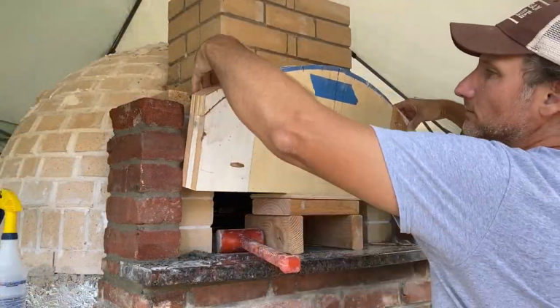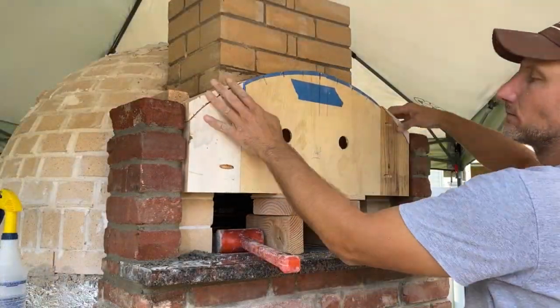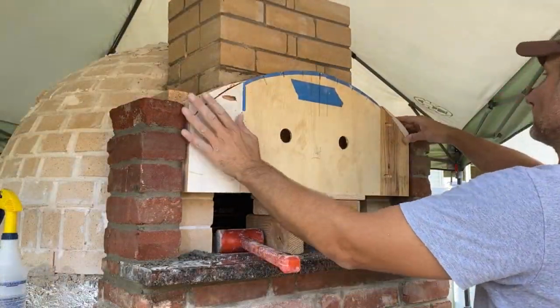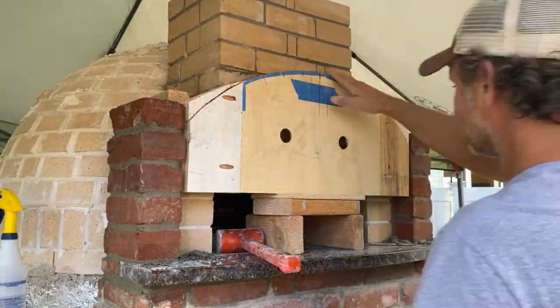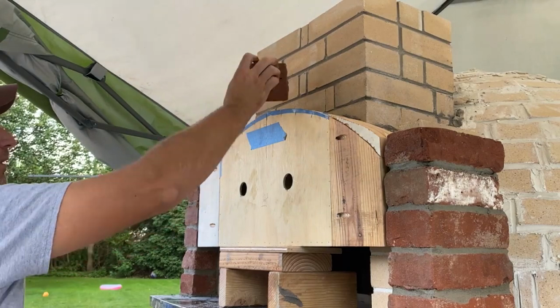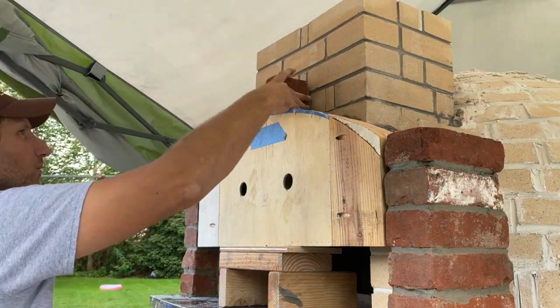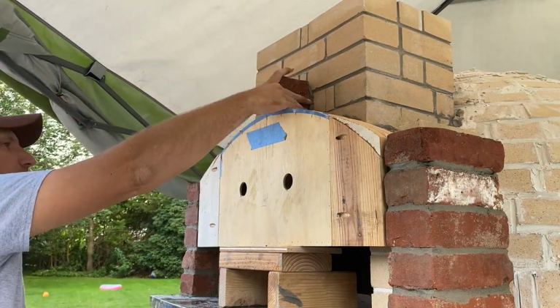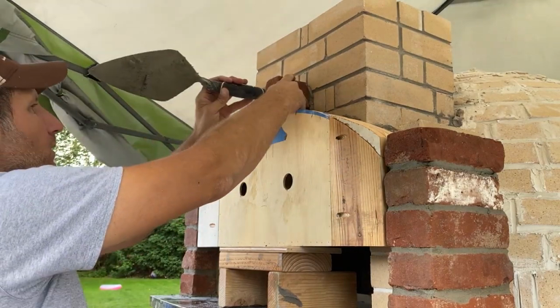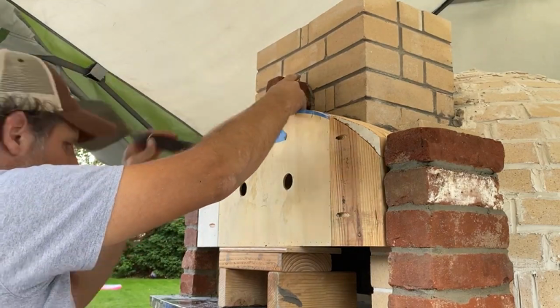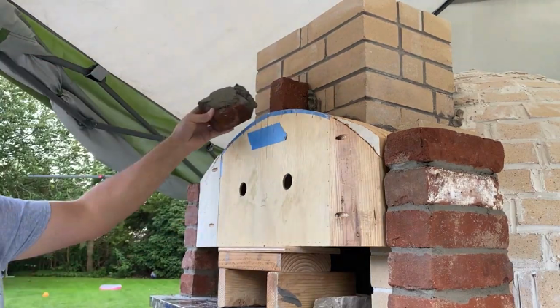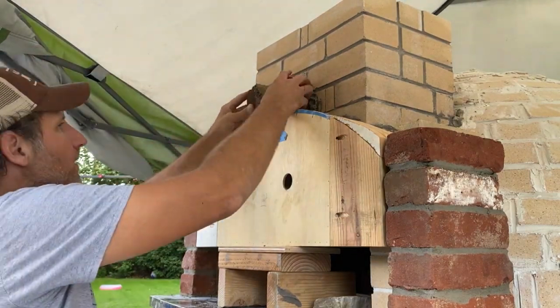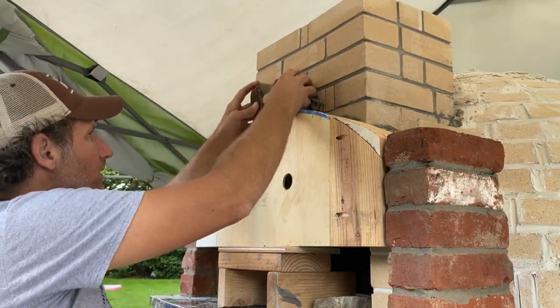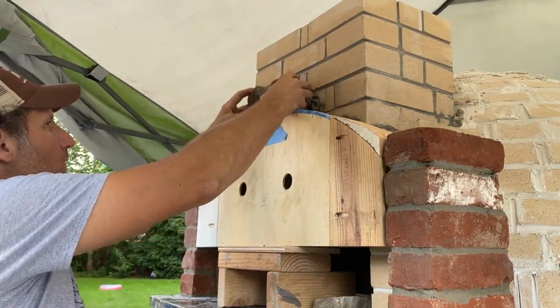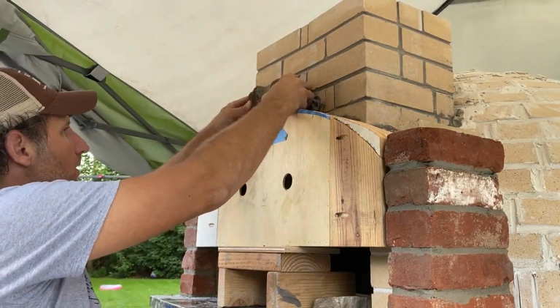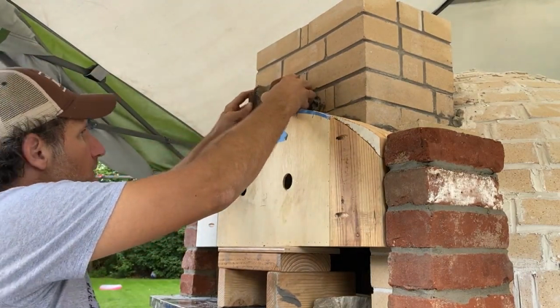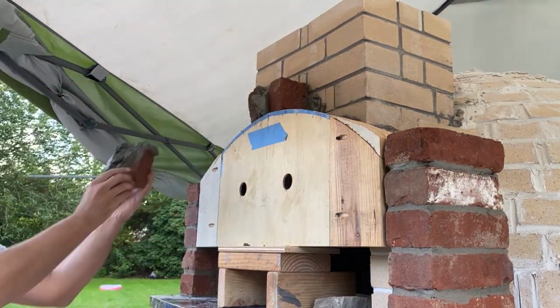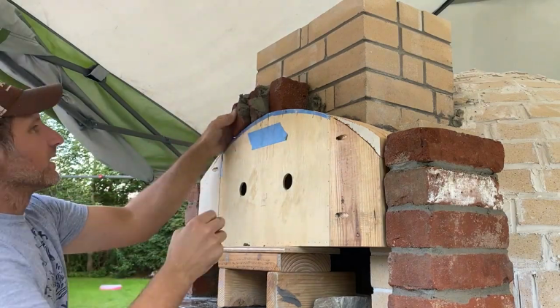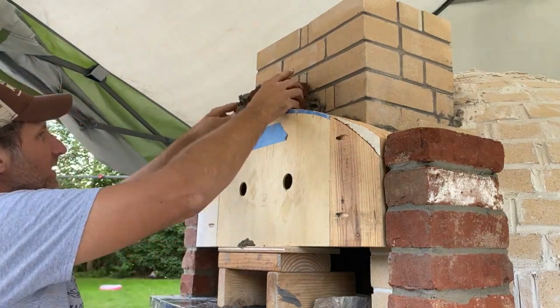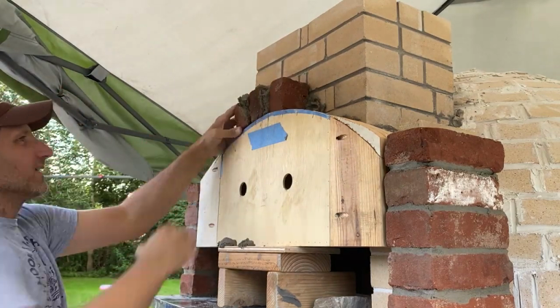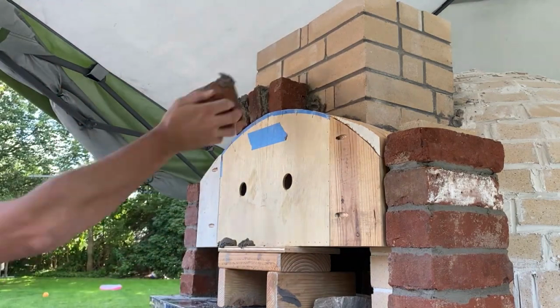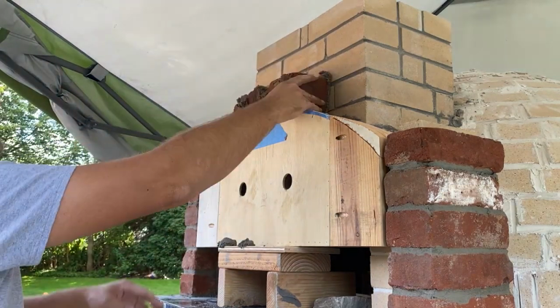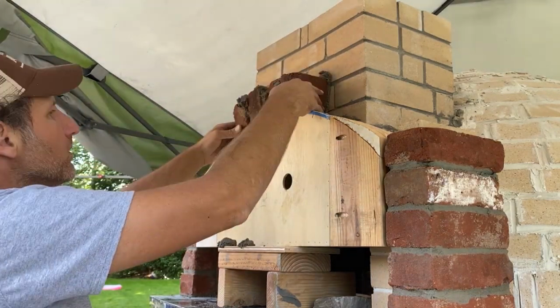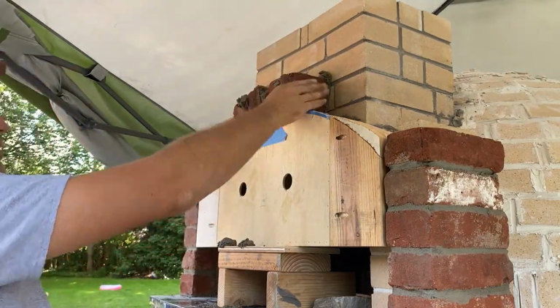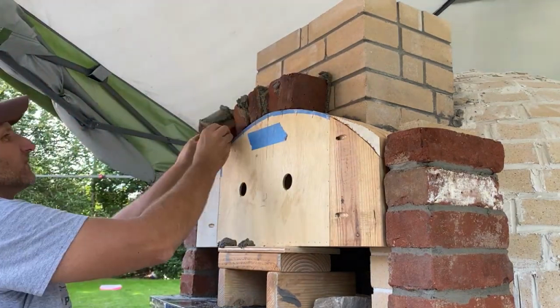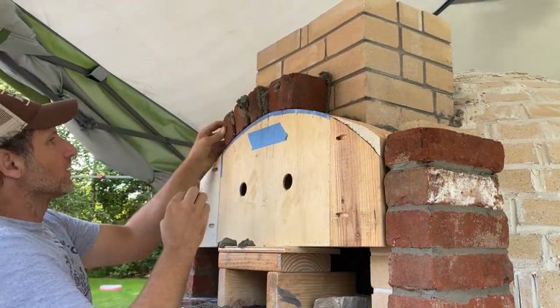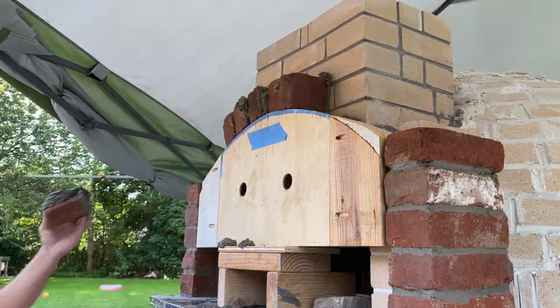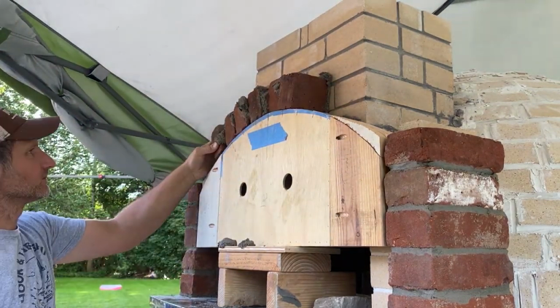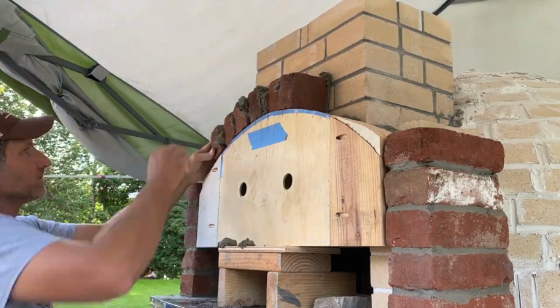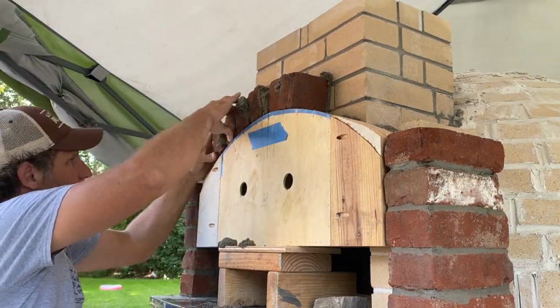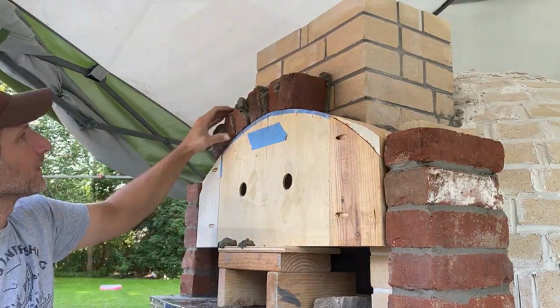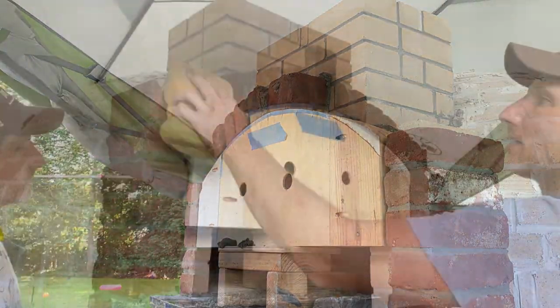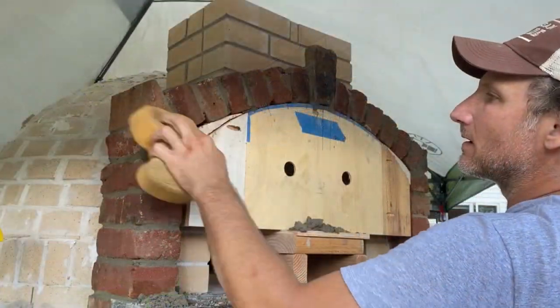This arch for up top is really just for a decorative touch. The way I did the bottom, I'm really just going to copy that method and just do it with the same exact thing up top — just that the one up top here is going to be wider, so there's going to be a lot more bricks being used. But generally it's the same idea.